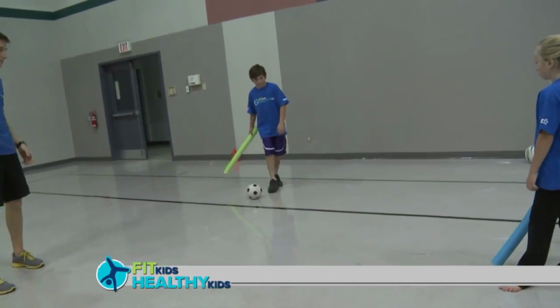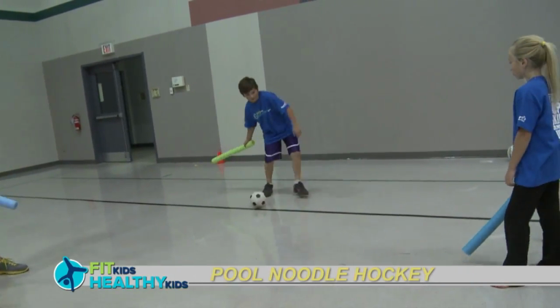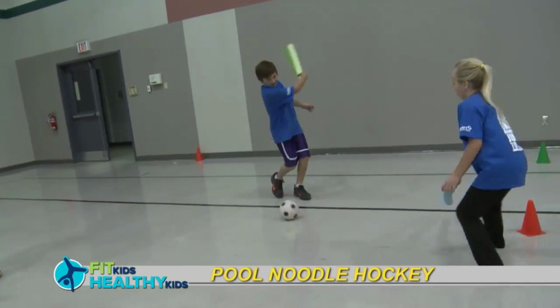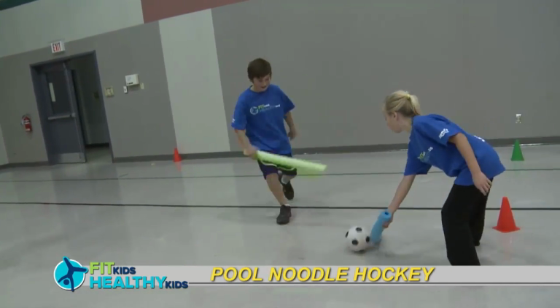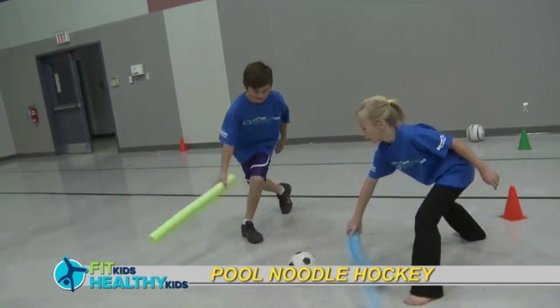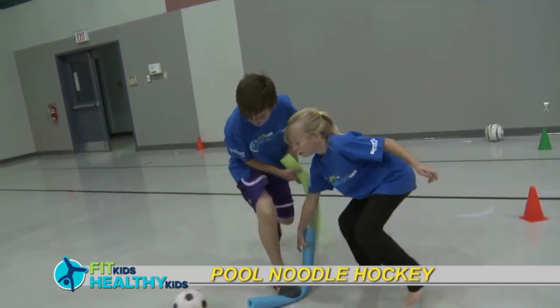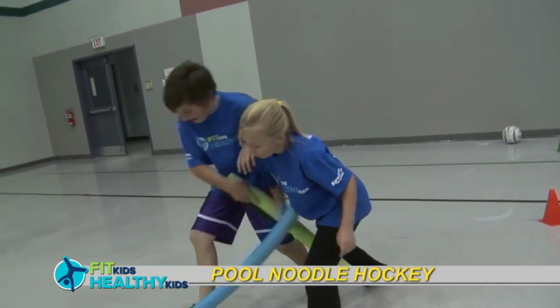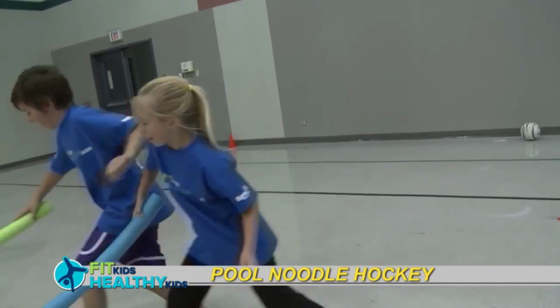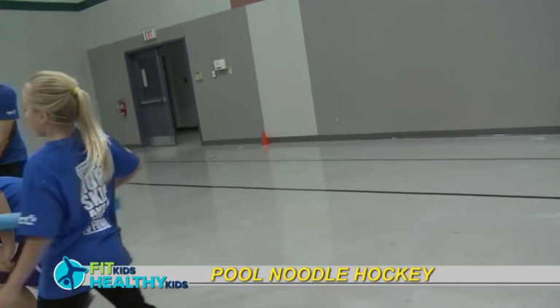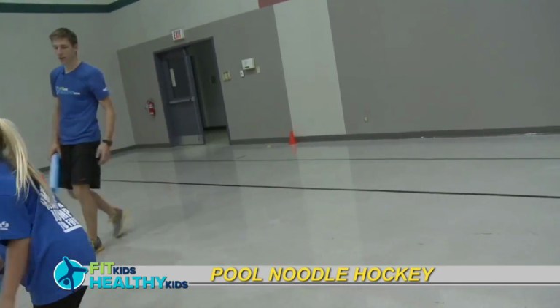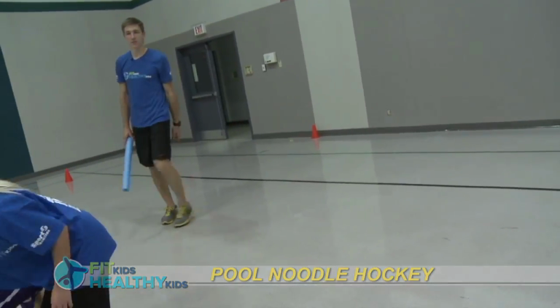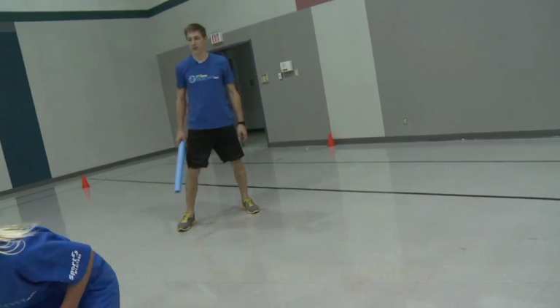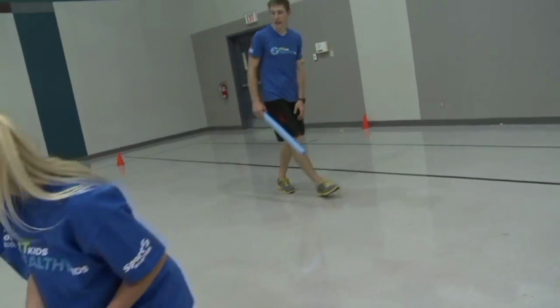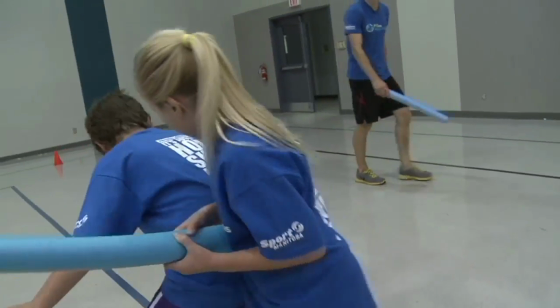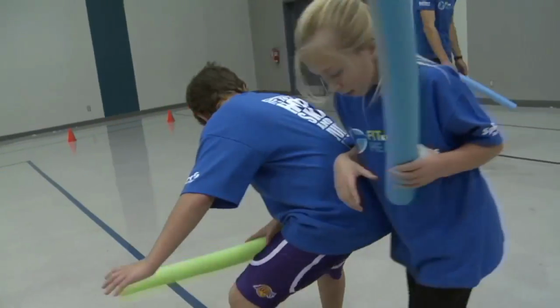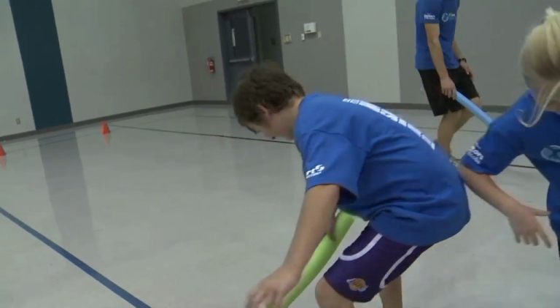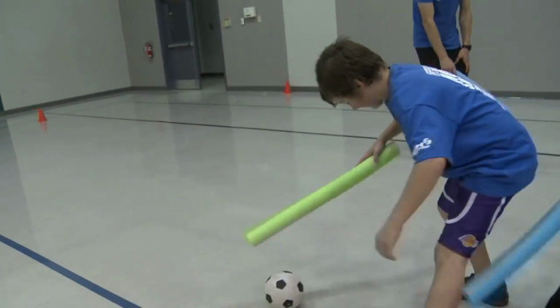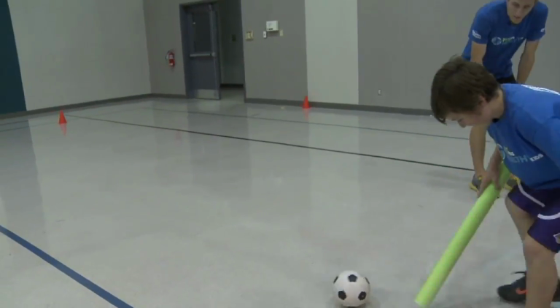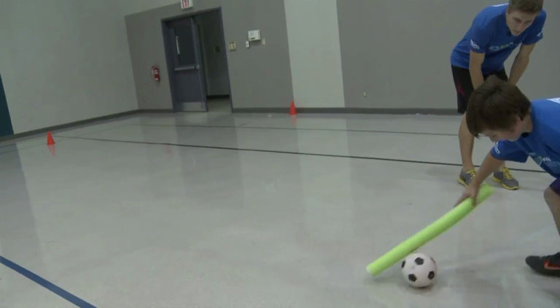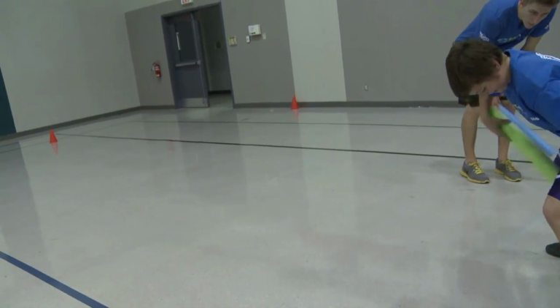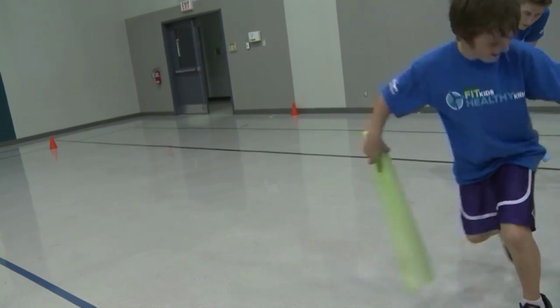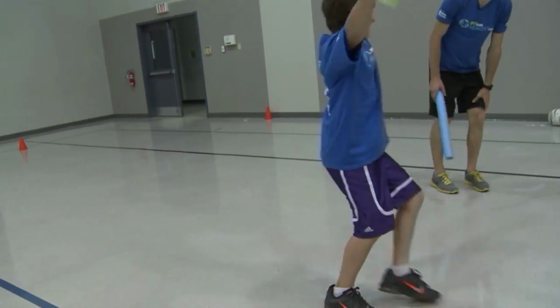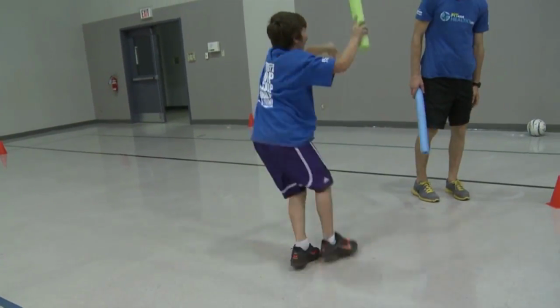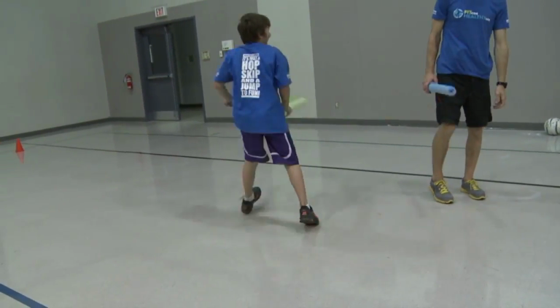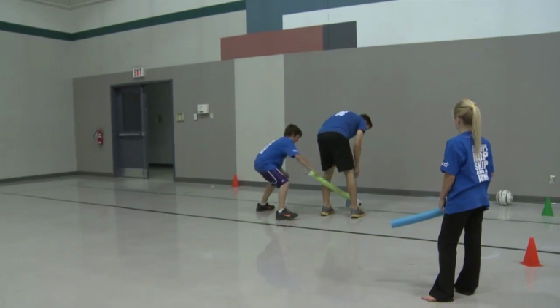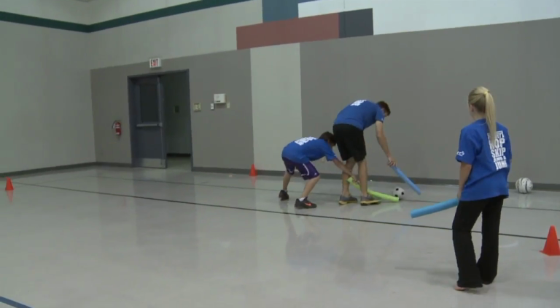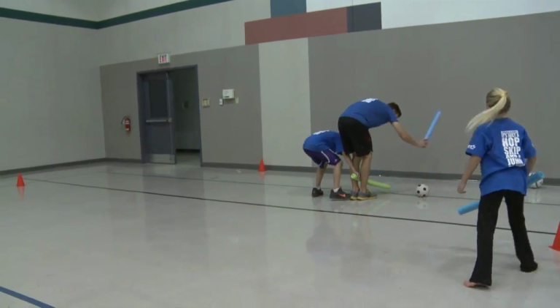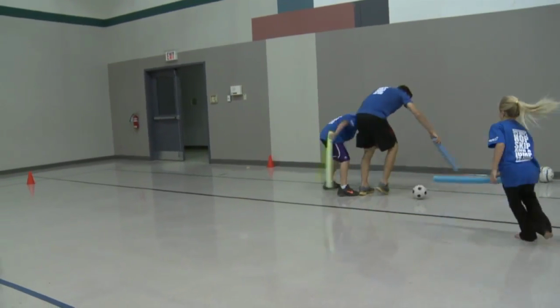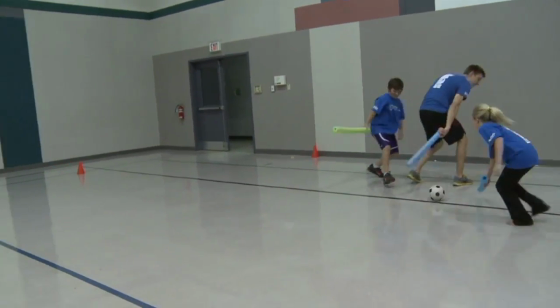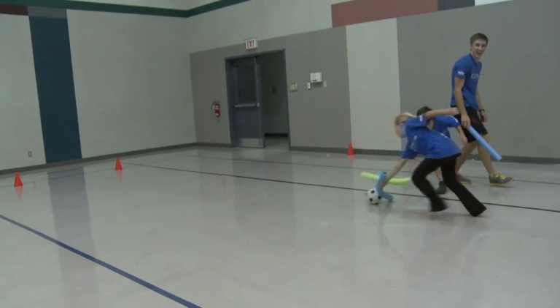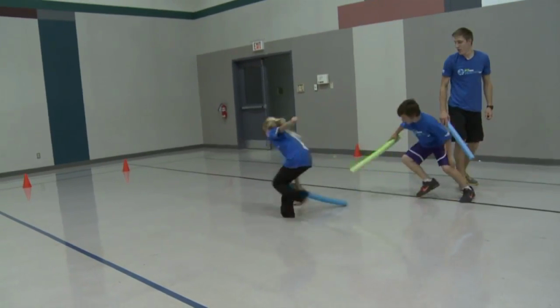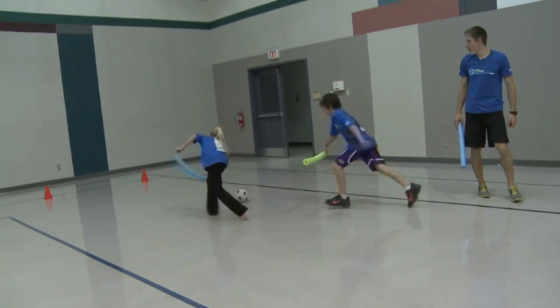Play against your partner or have teams of two in this mini hockey game. The goal is to score goals using your pool noodle as a hockey stick. You can't kick the ball with your foot to score a goal or get it away from your opponent. This game is a fun way to practice striking.